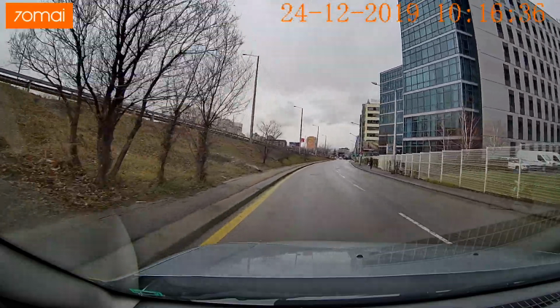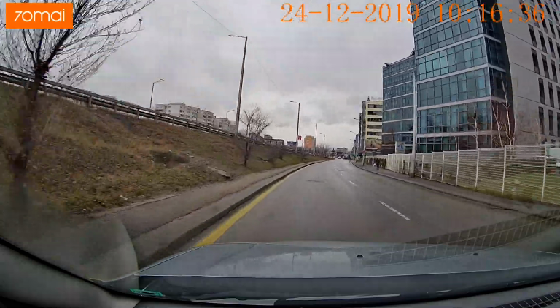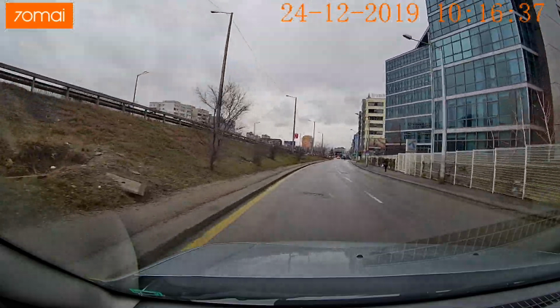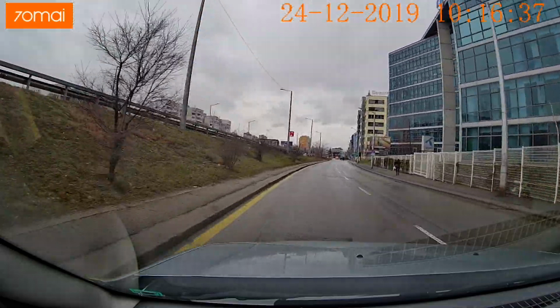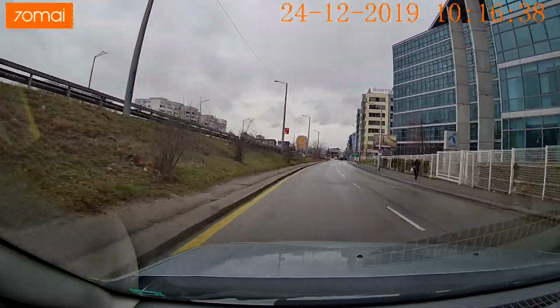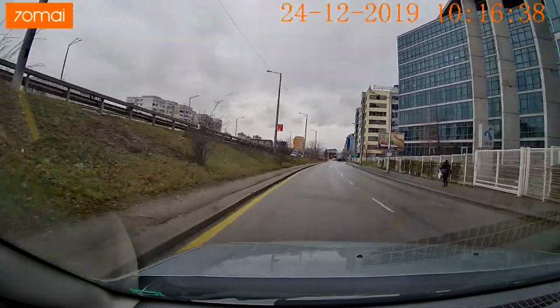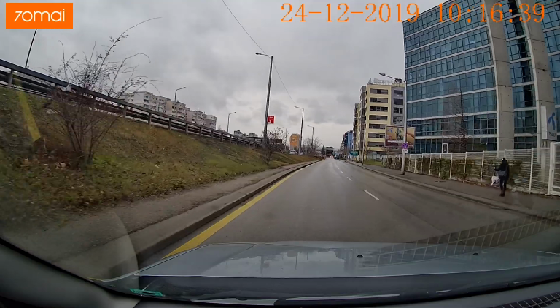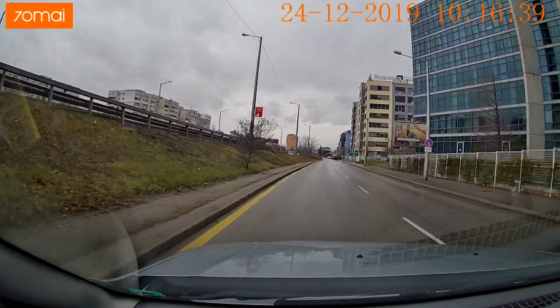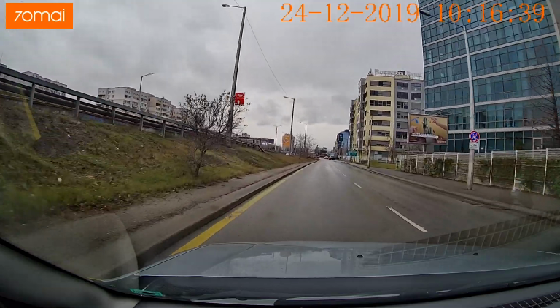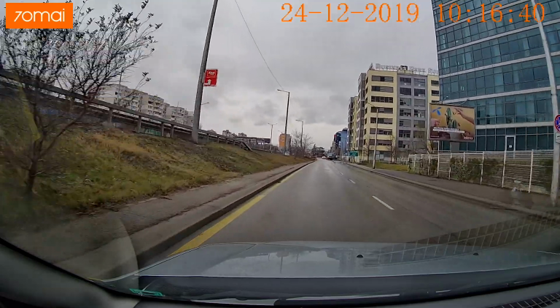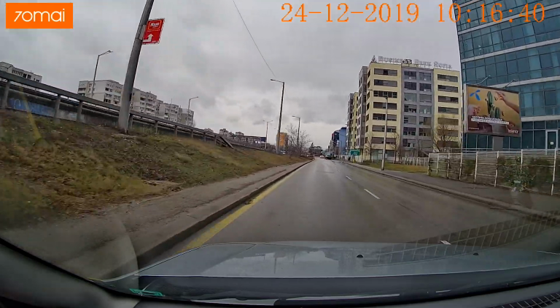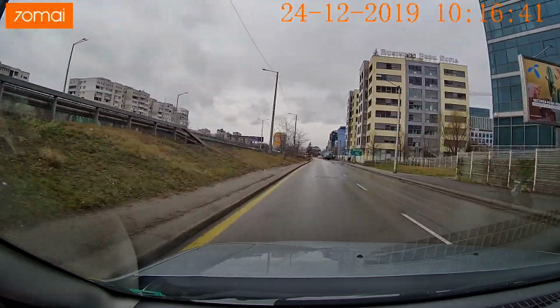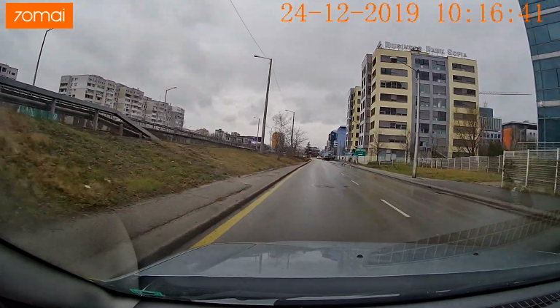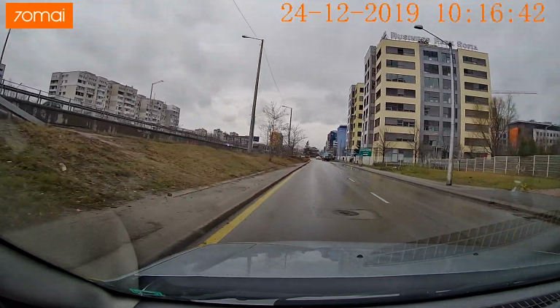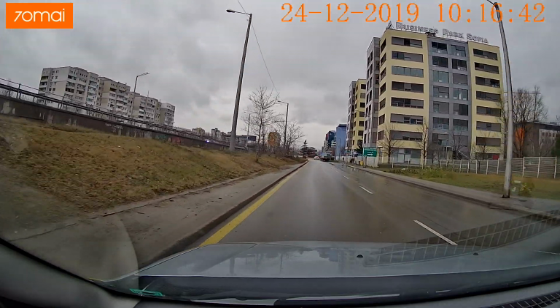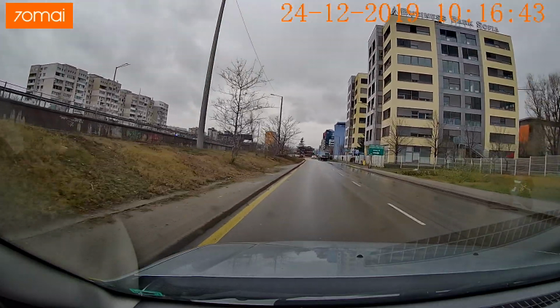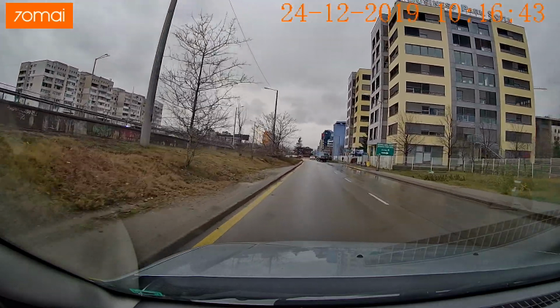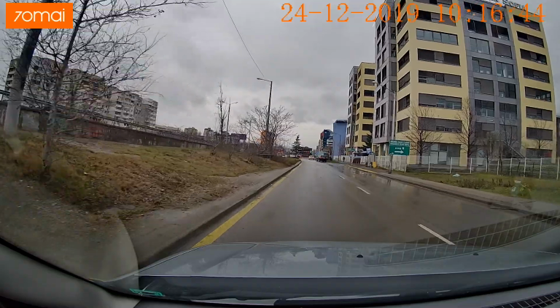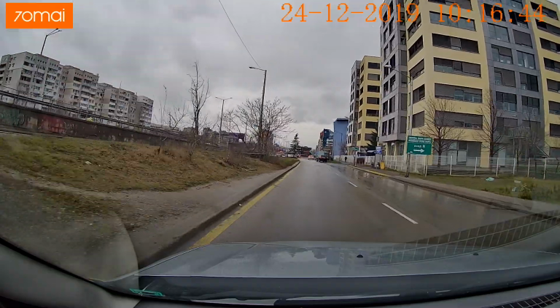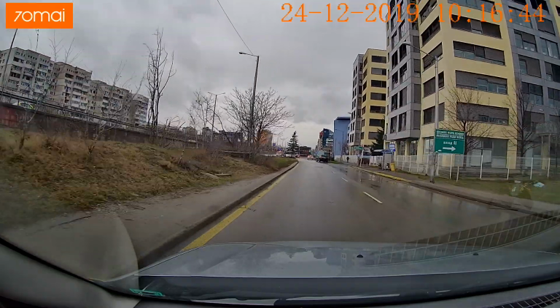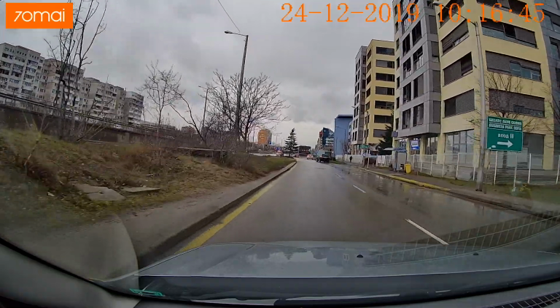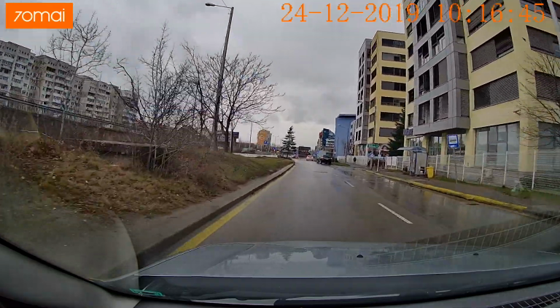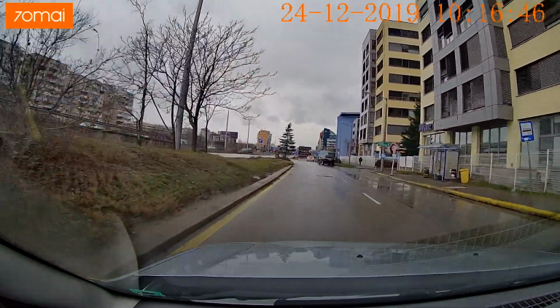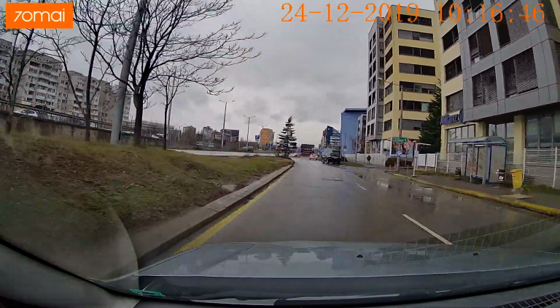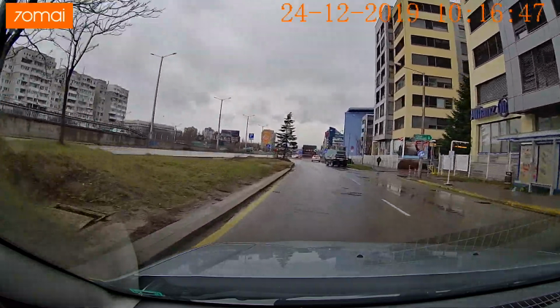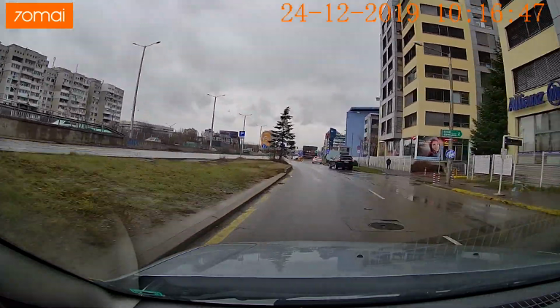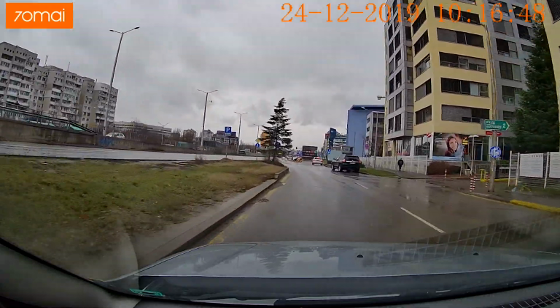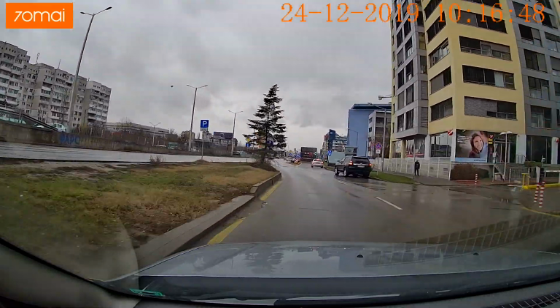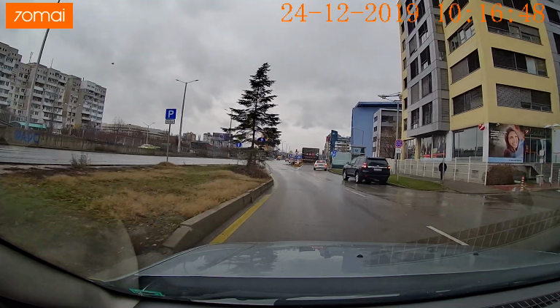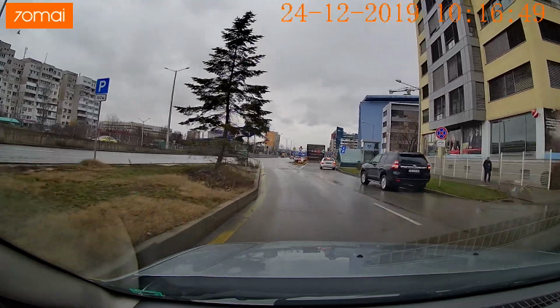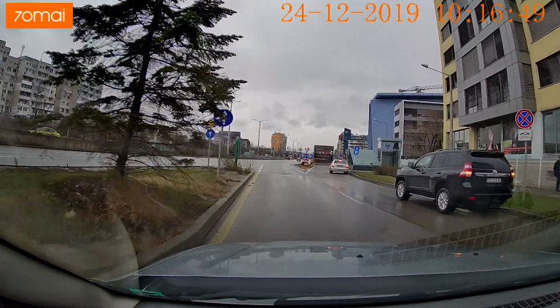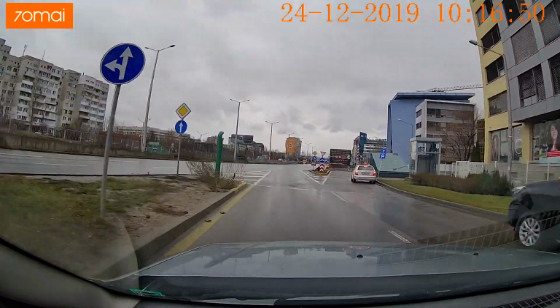It's time for our usual audio testing for the 70mai Mini. I'm currently driving at around 30 to 35 miles per hour and I'm sitting at about a foot and a half away from the dash cam — that's the audio quality you could expect.